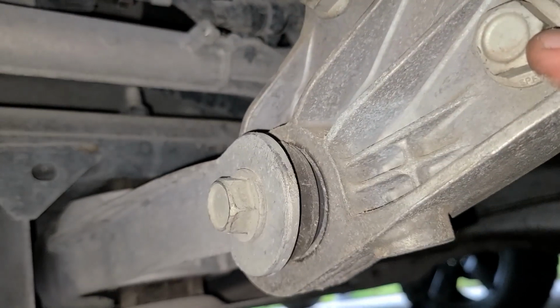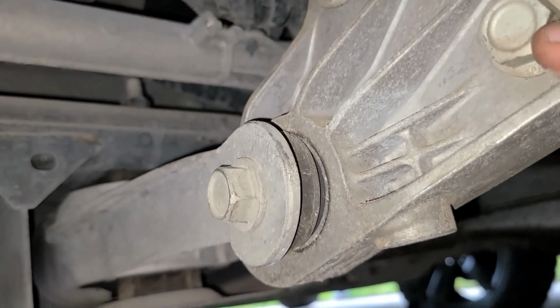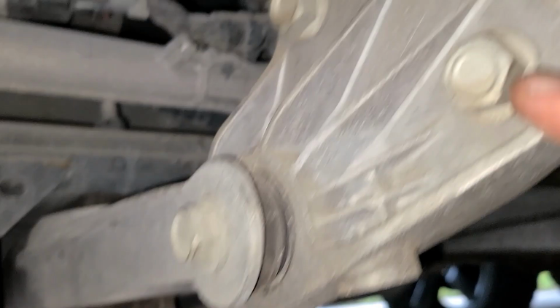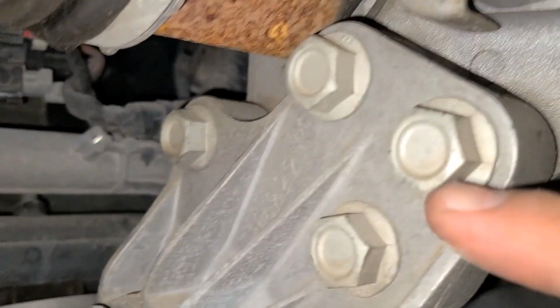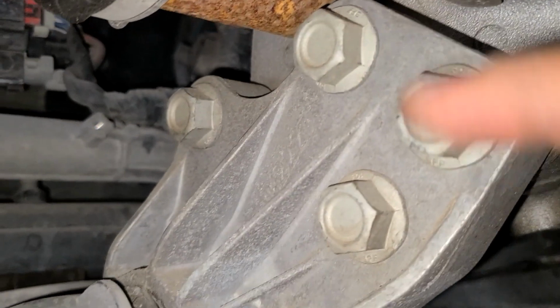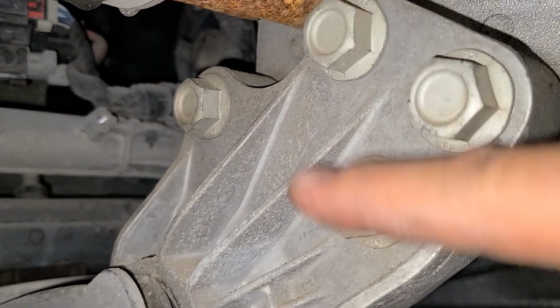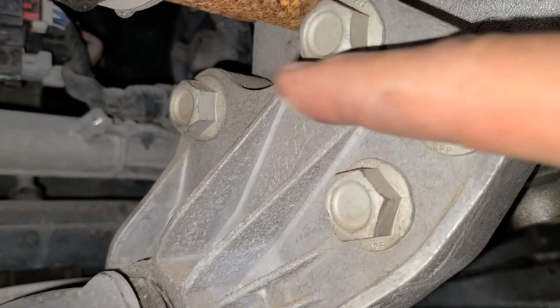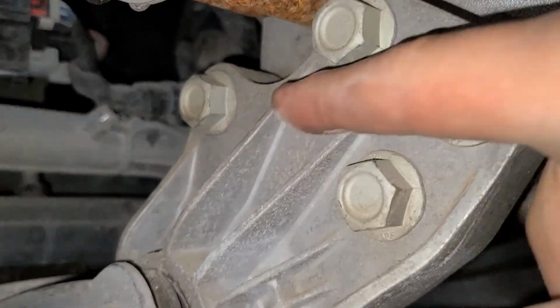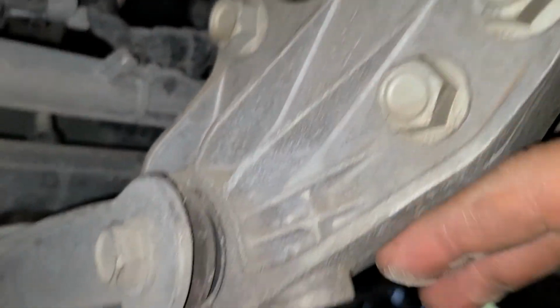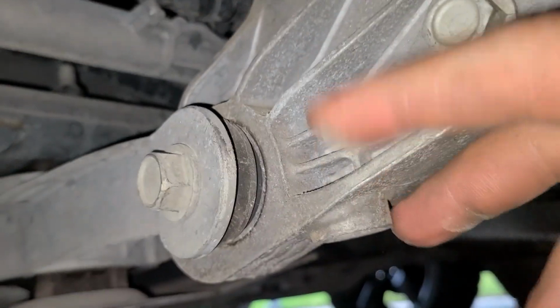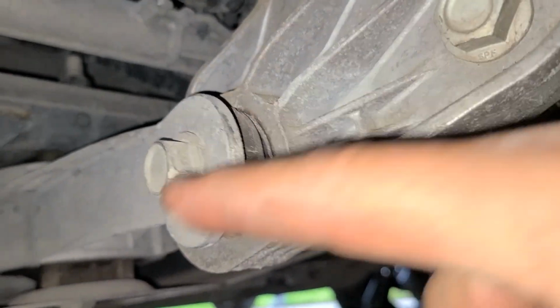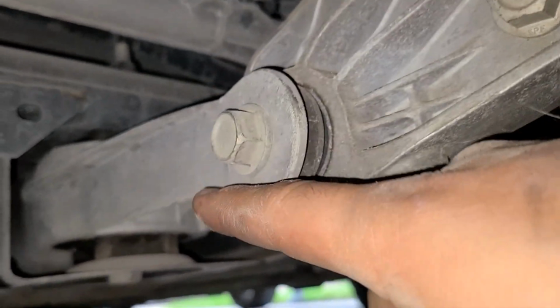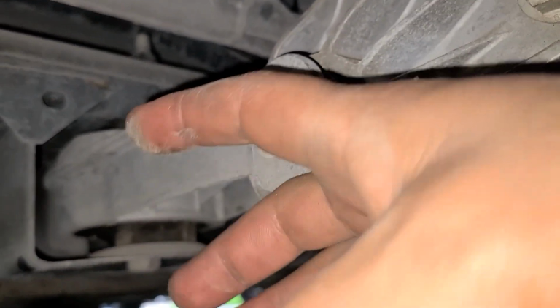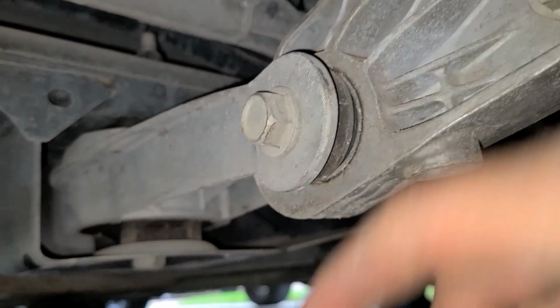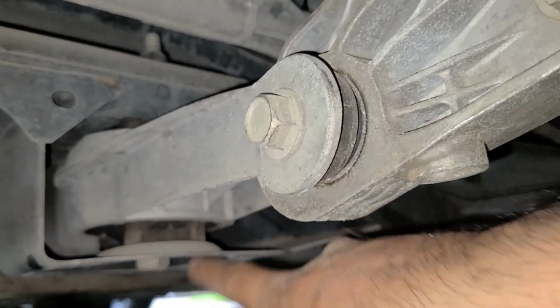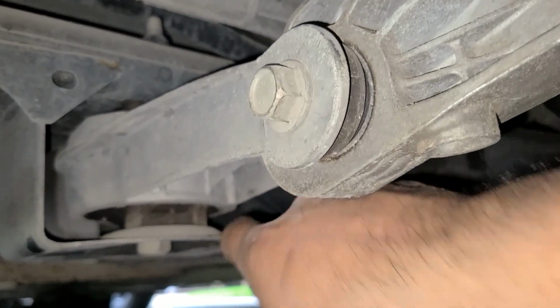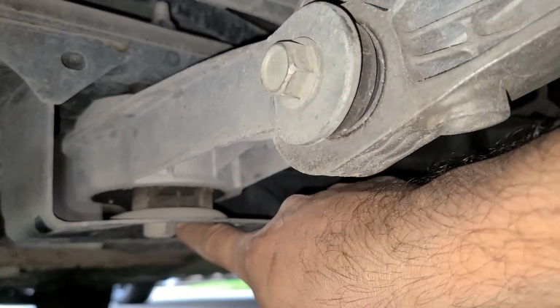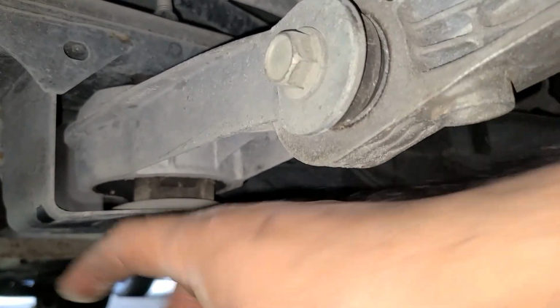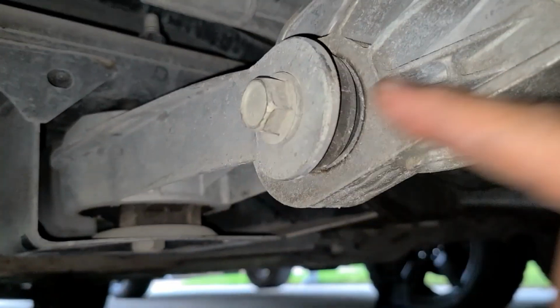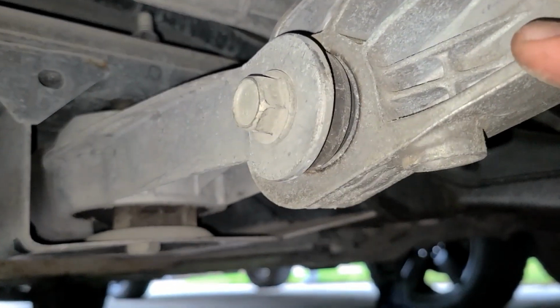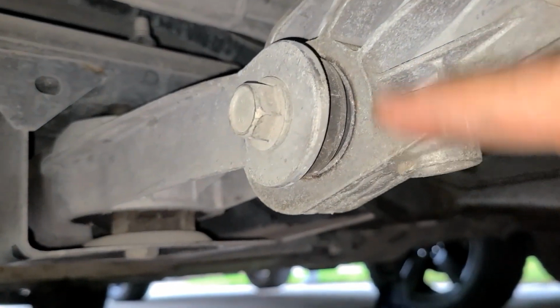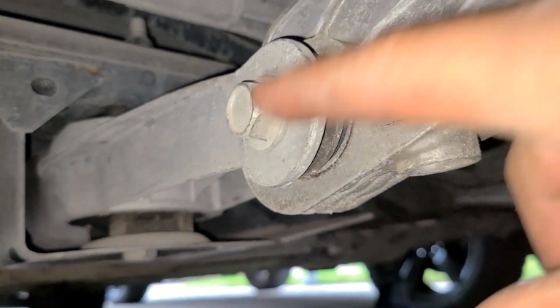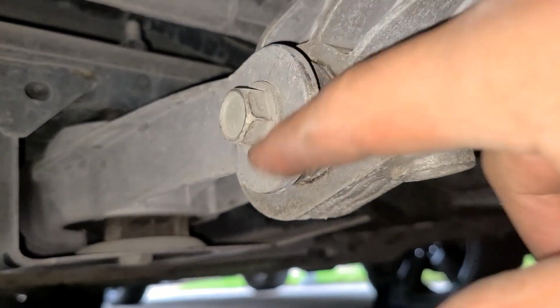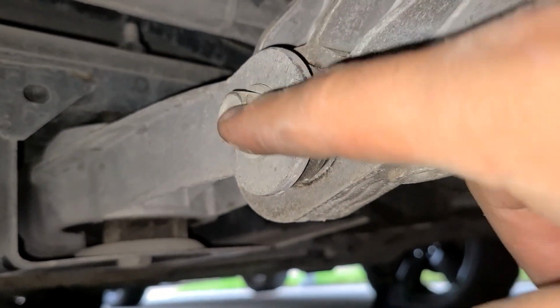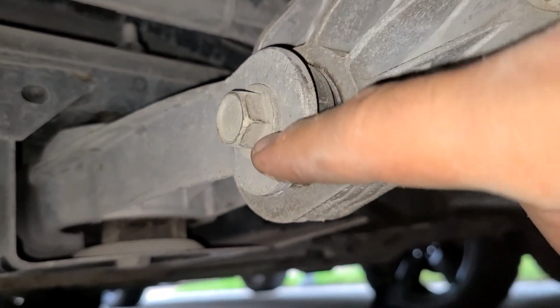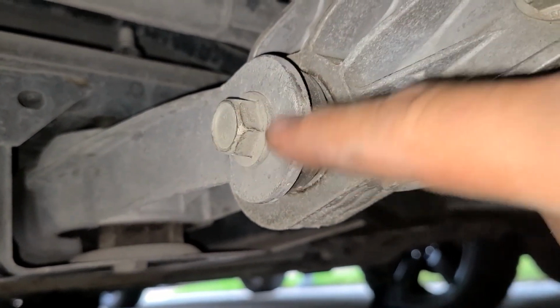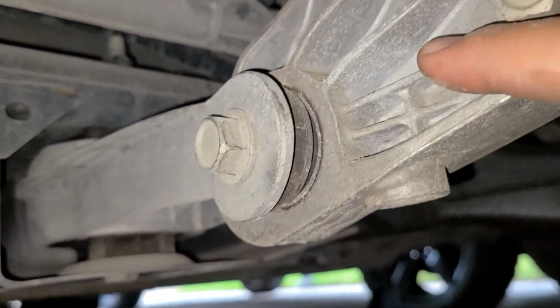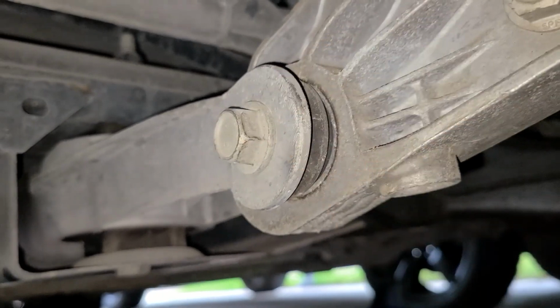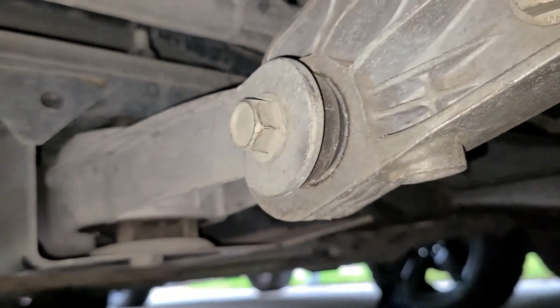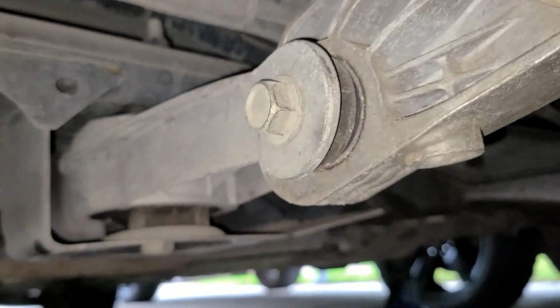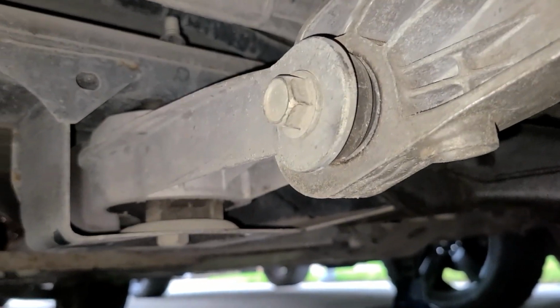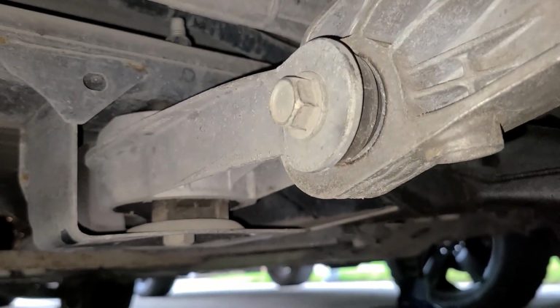And that's it. To remove this one, you just need to remove those four bolts, pull it, remove that bolt back there, pull it out, and then disassemble the mount from the bracket and install the new one. So that was really easy.